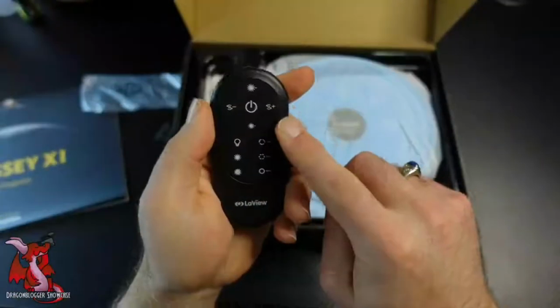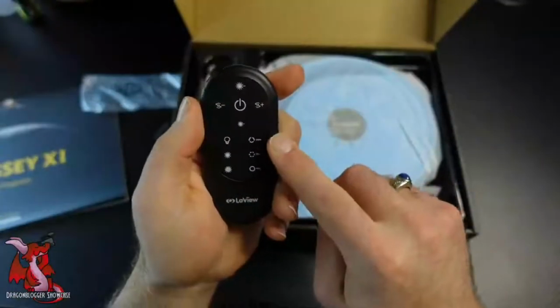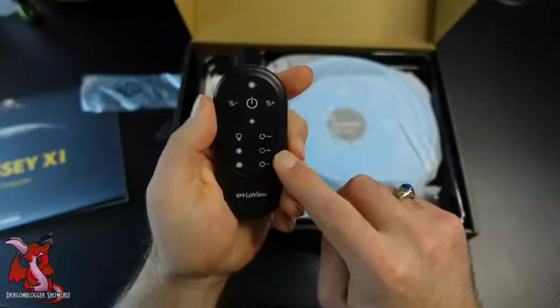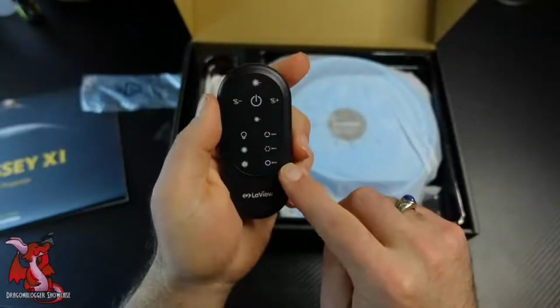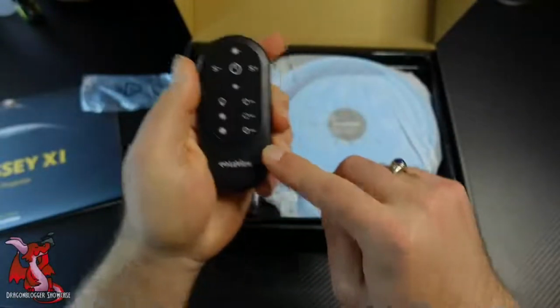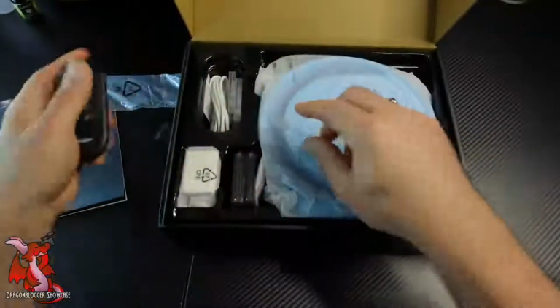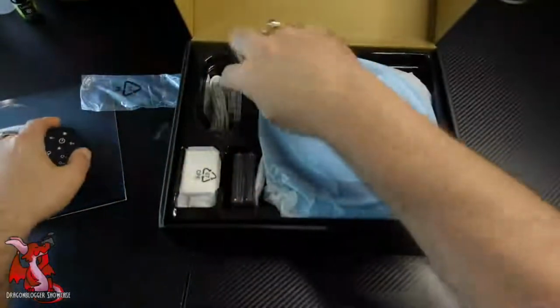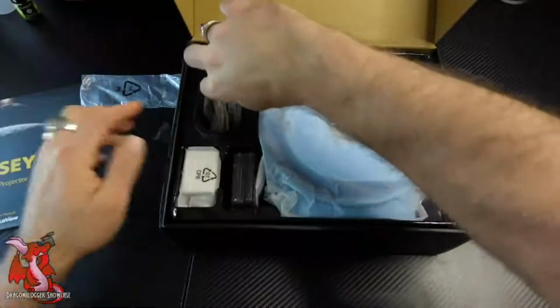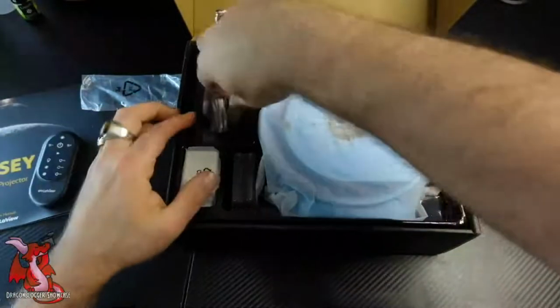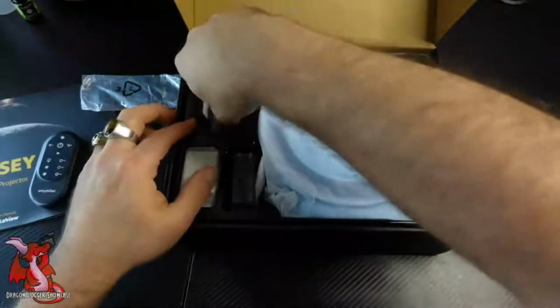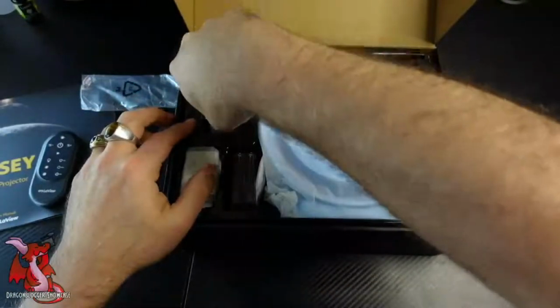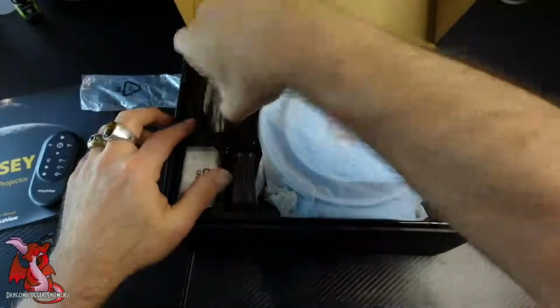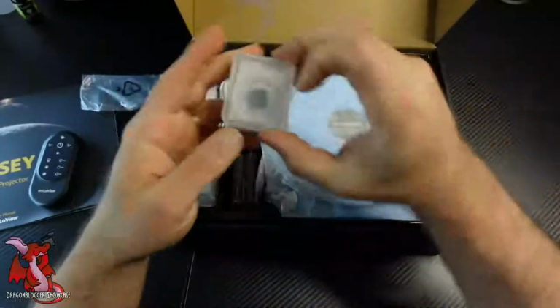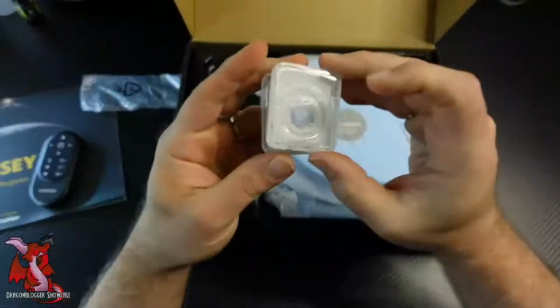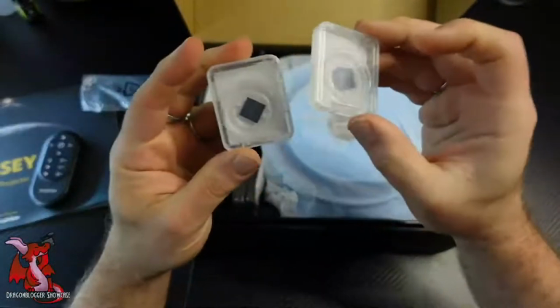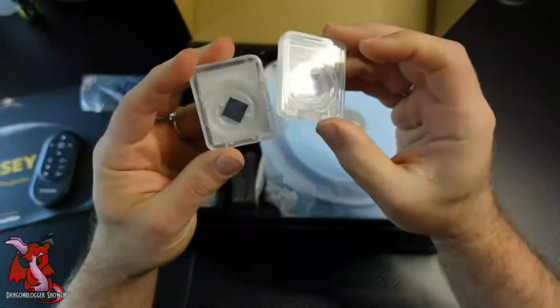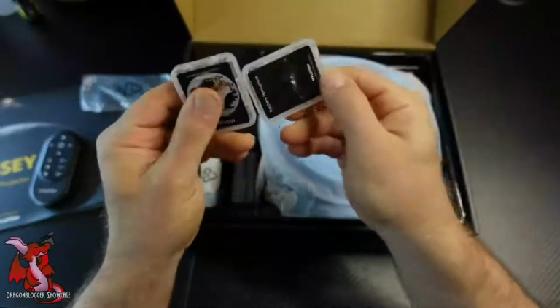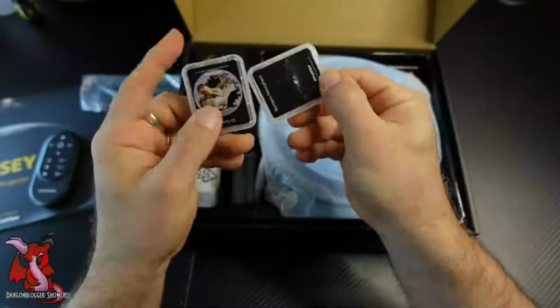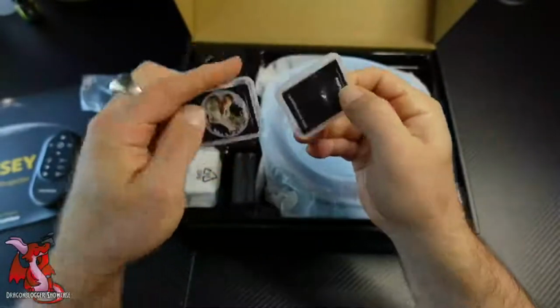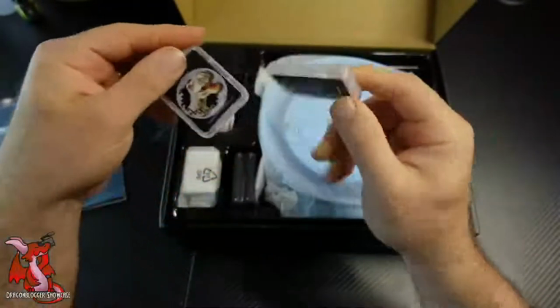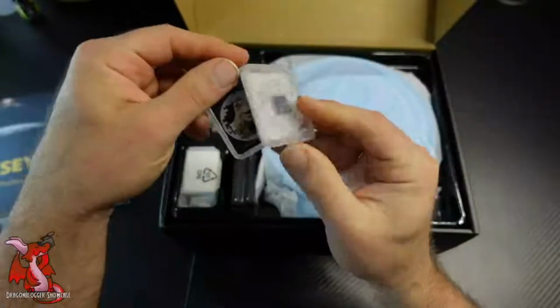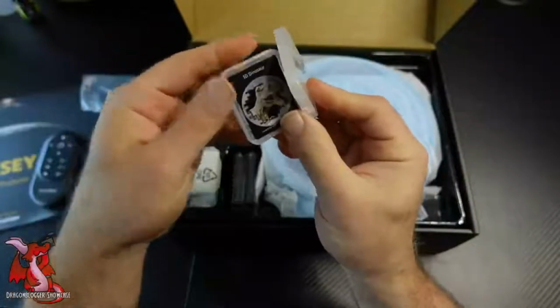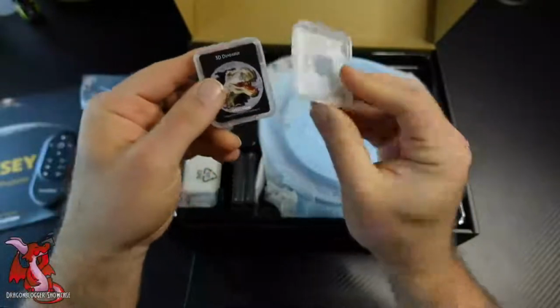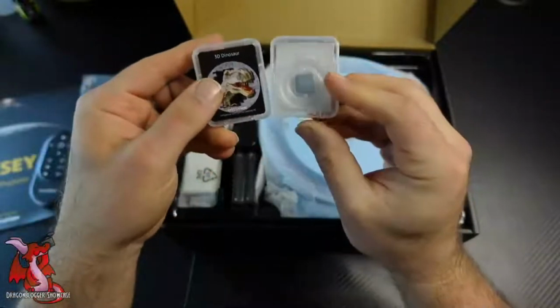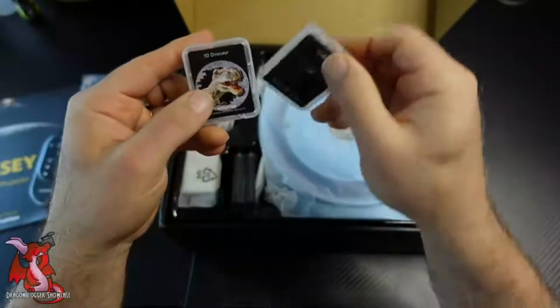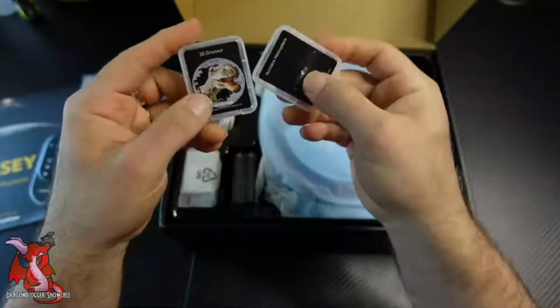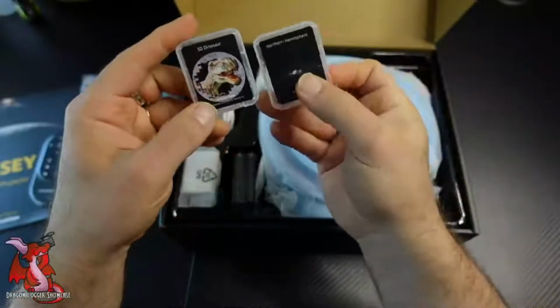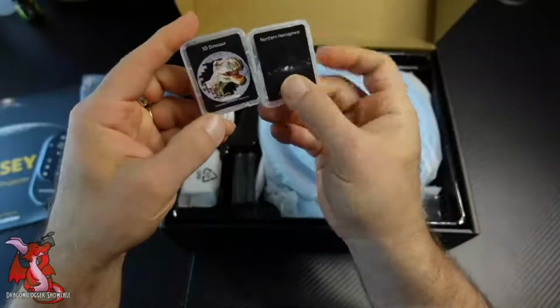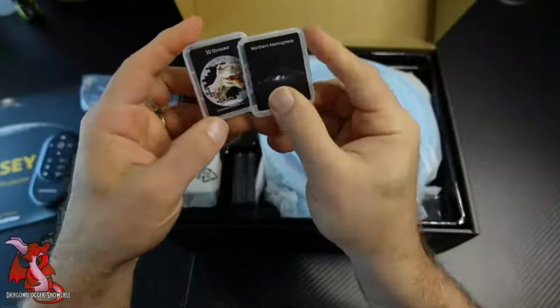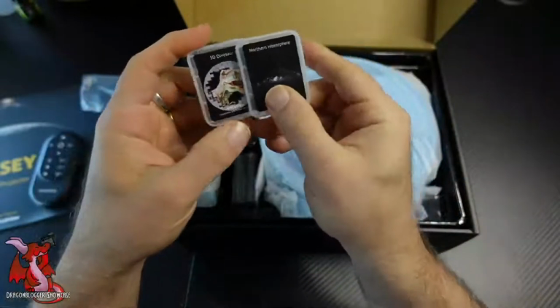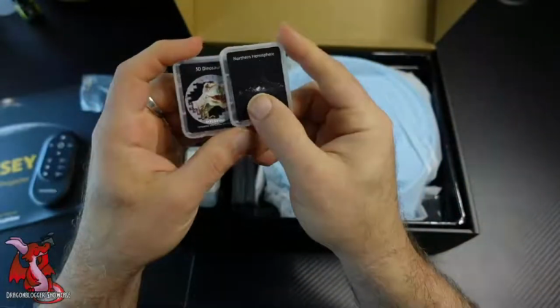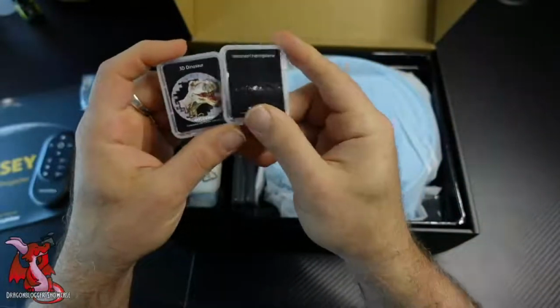It comes with a remote, which is nice to control and point at it and just trigger the different settings and options. It has a sleep timer. It also has the ability to rotate the images — to have the images slowly spin in circles on the ceiling.